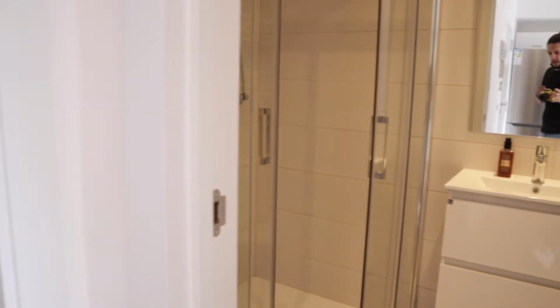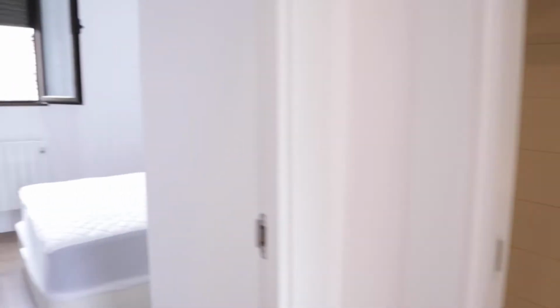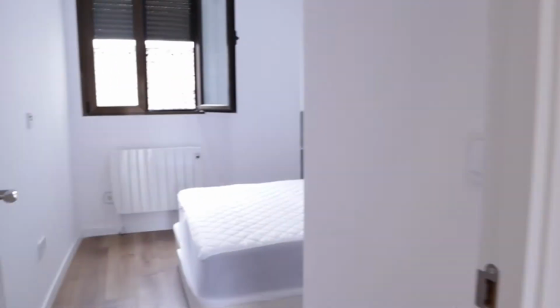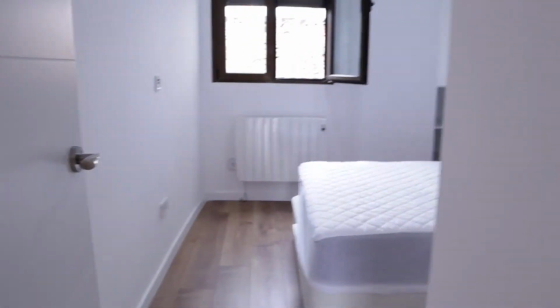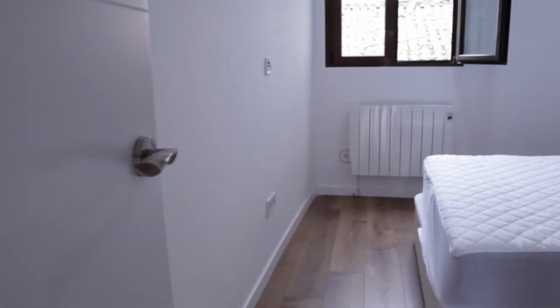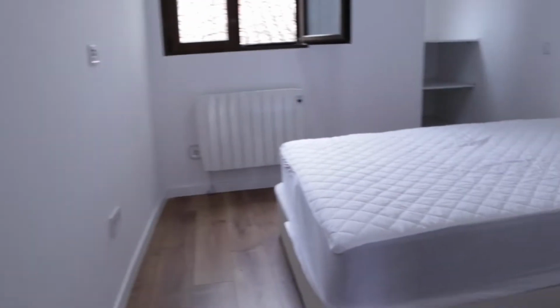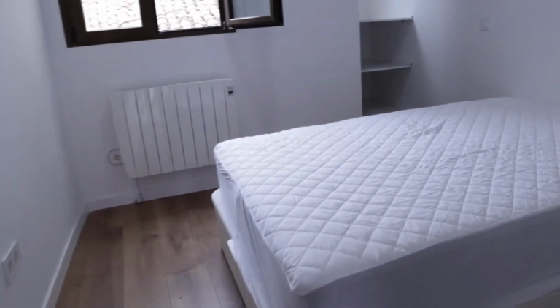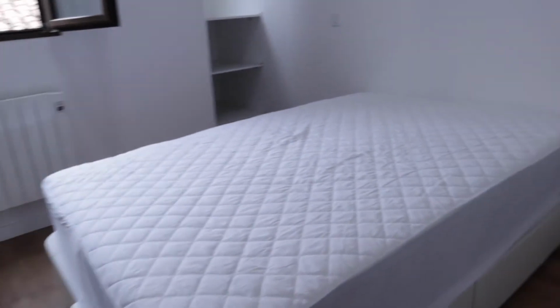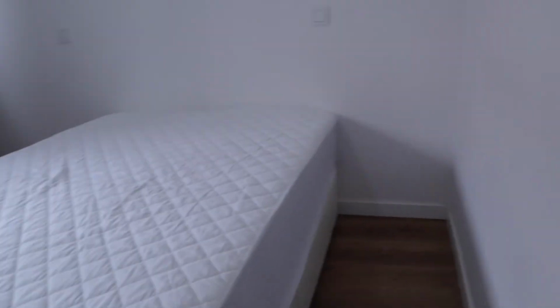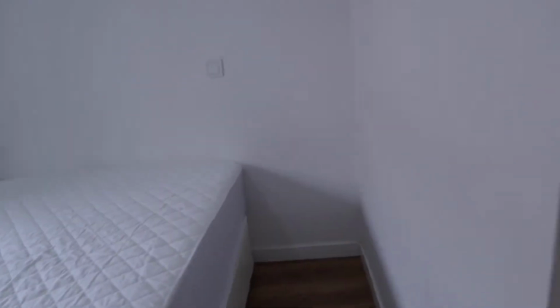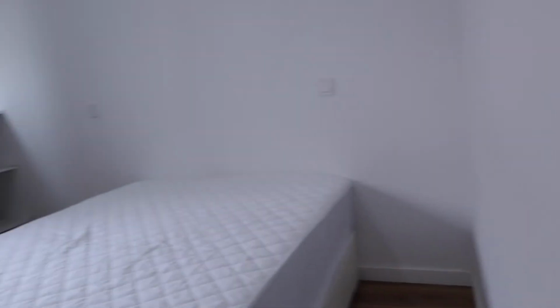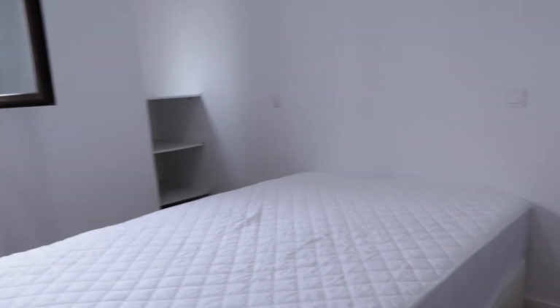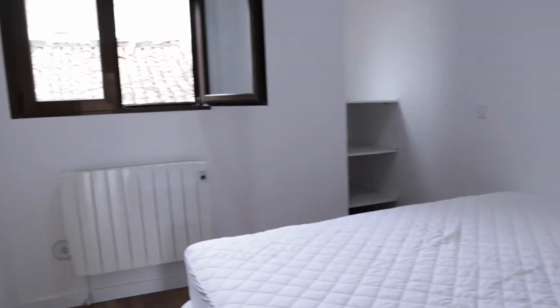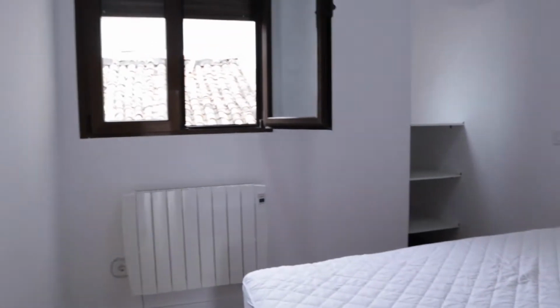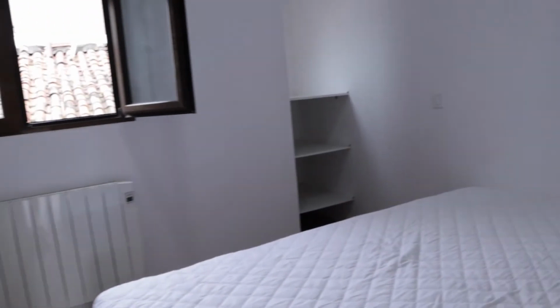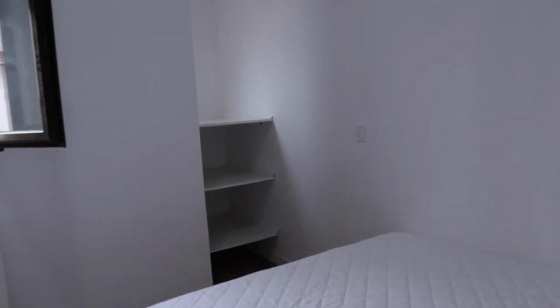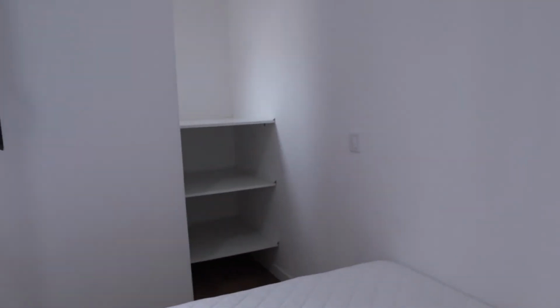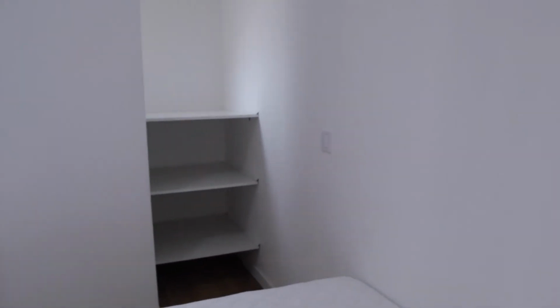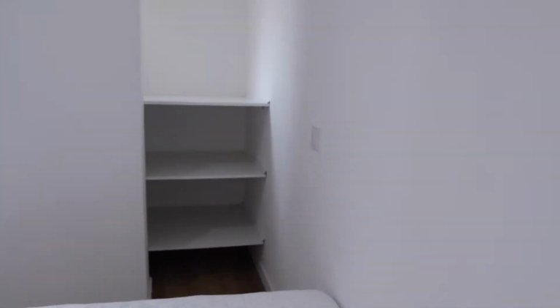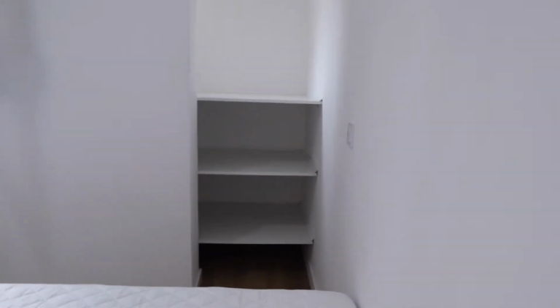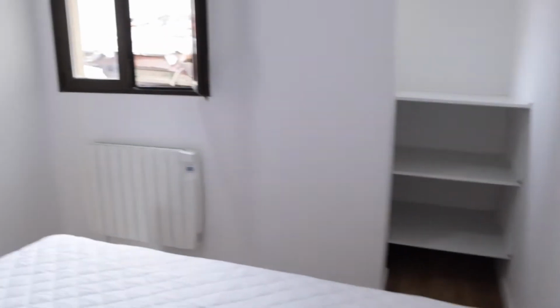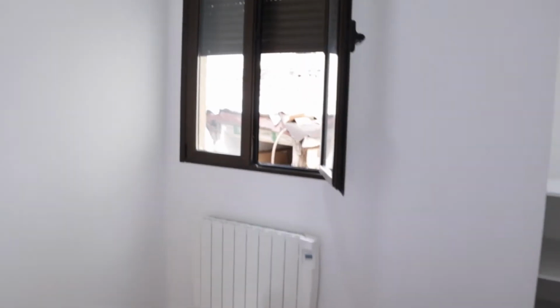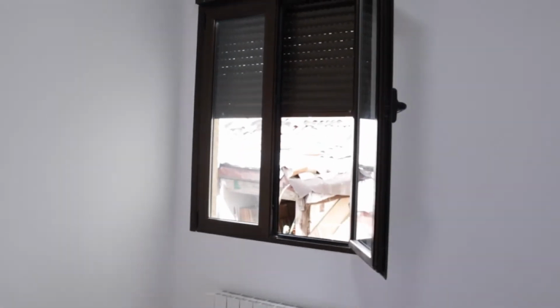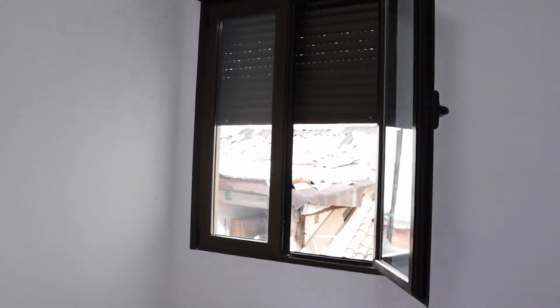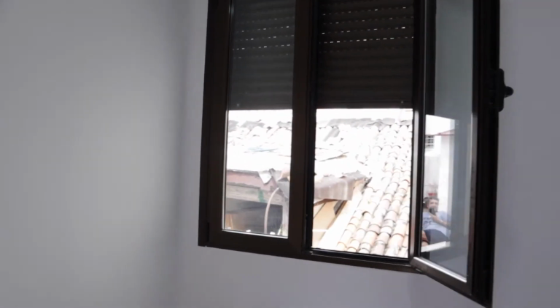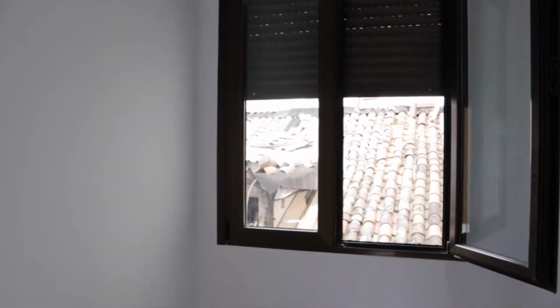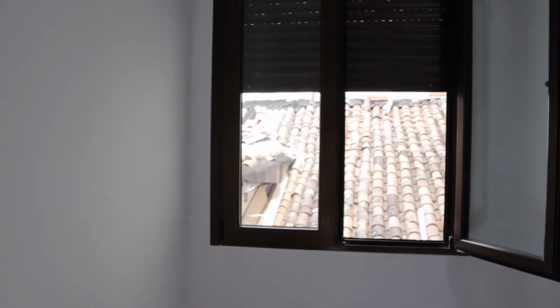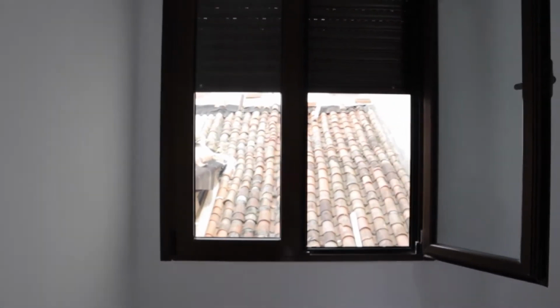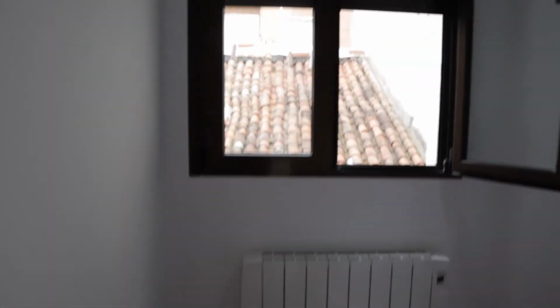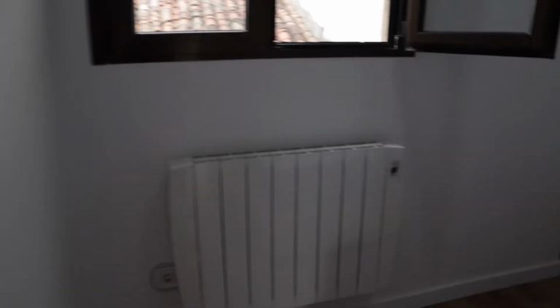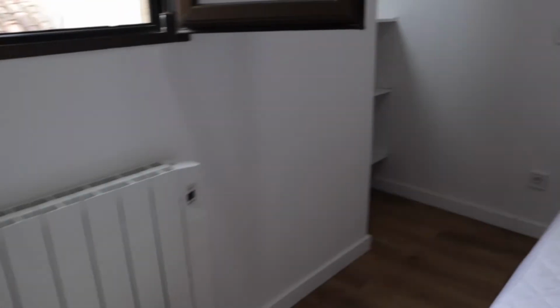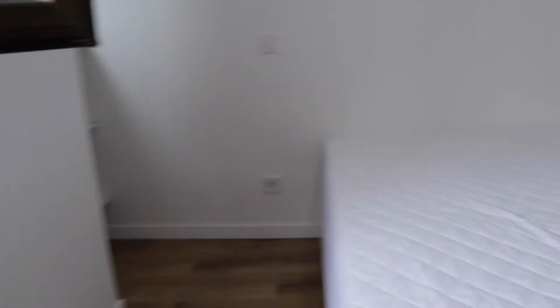To the left we find bedroom number one with a double bed. Really good light, with shelving and a window with an interior view — that's bedroom number one.